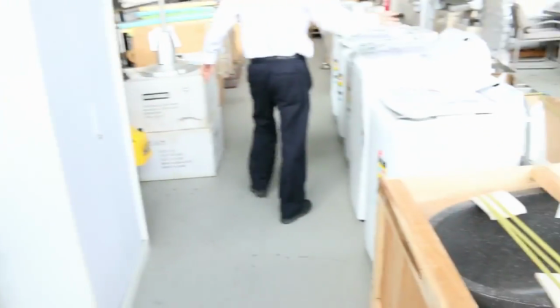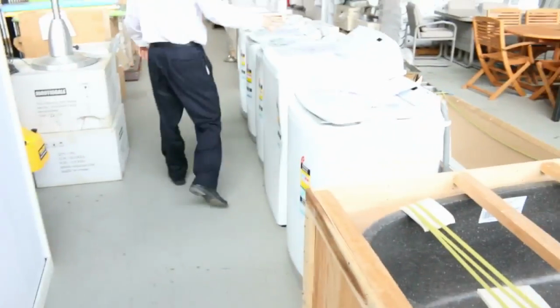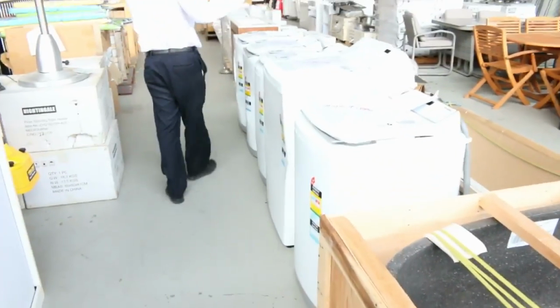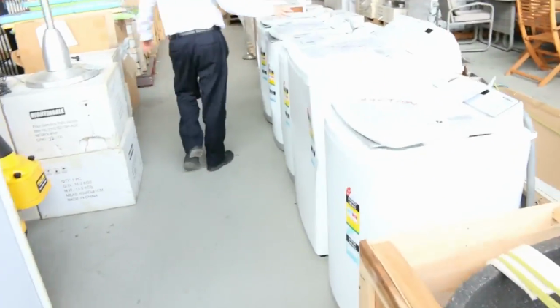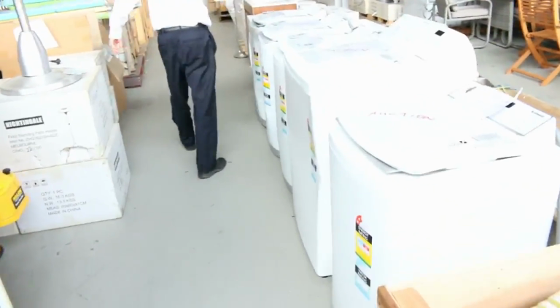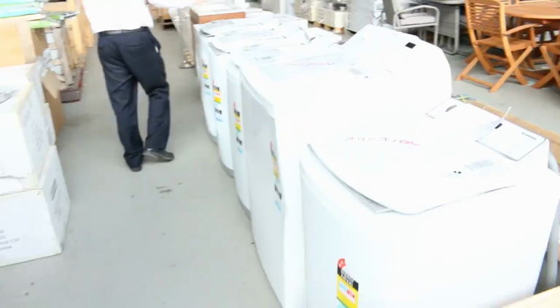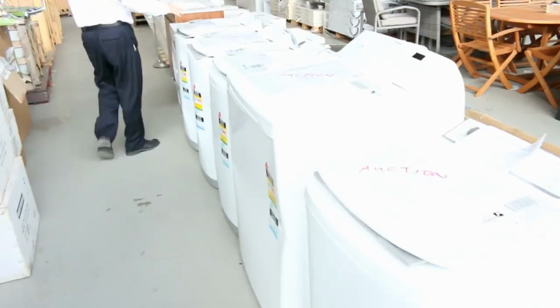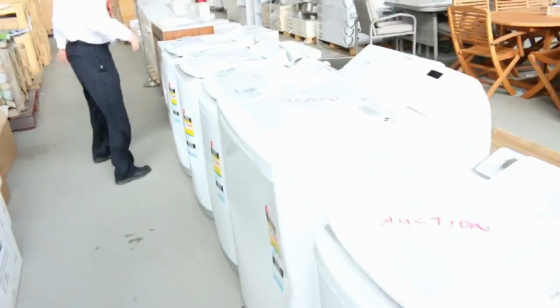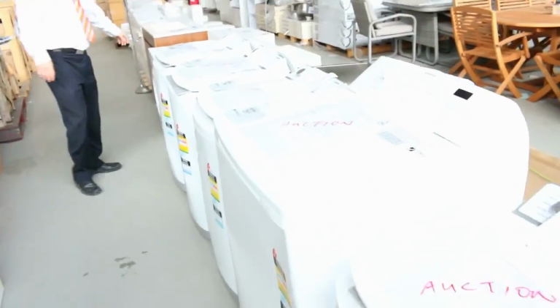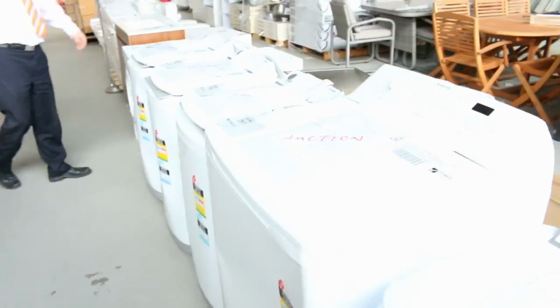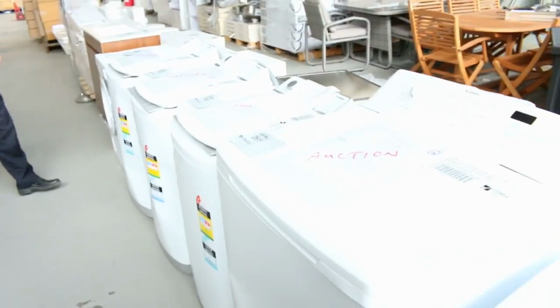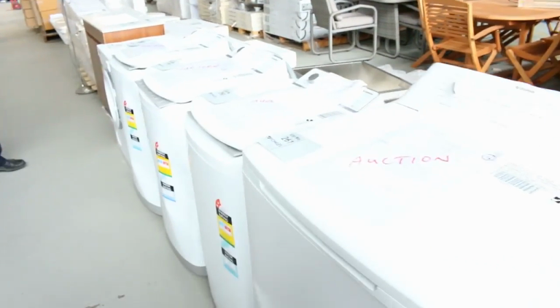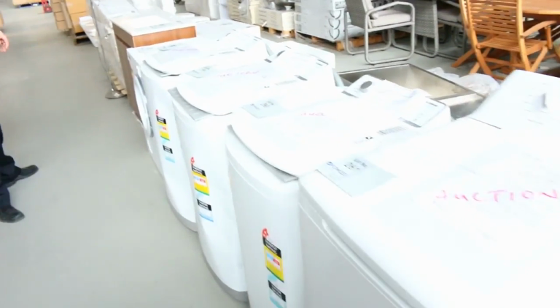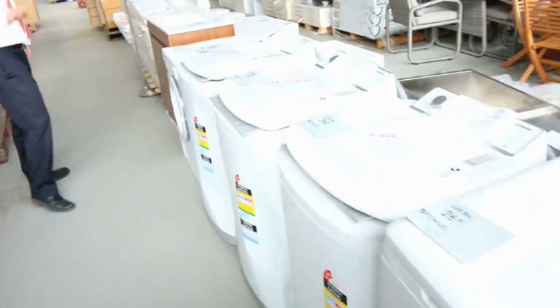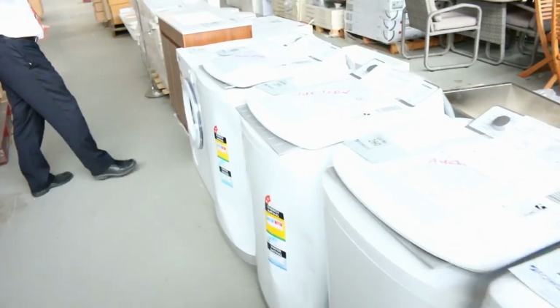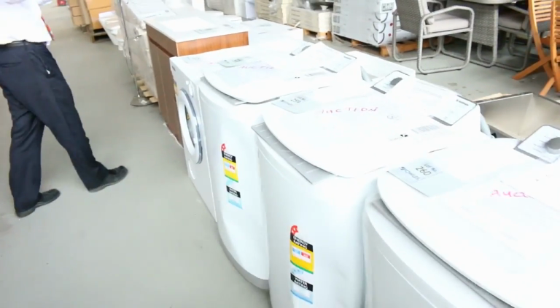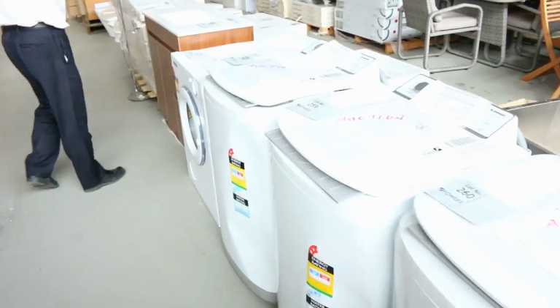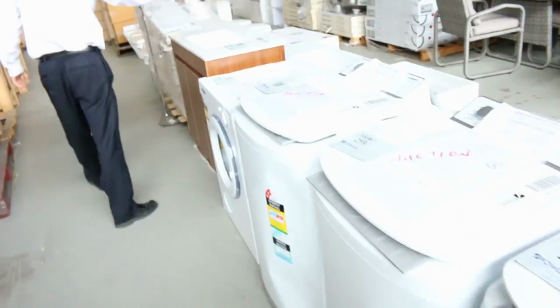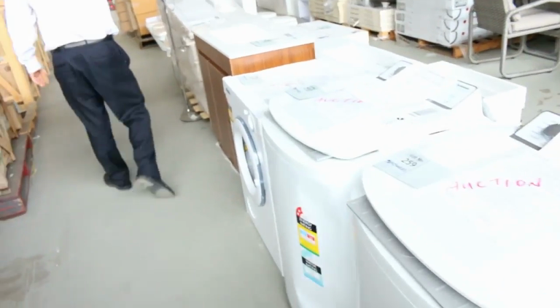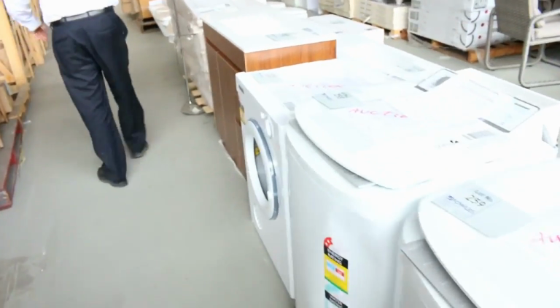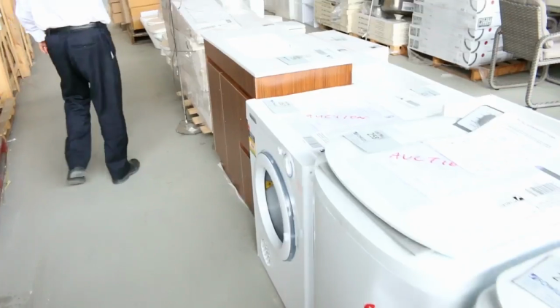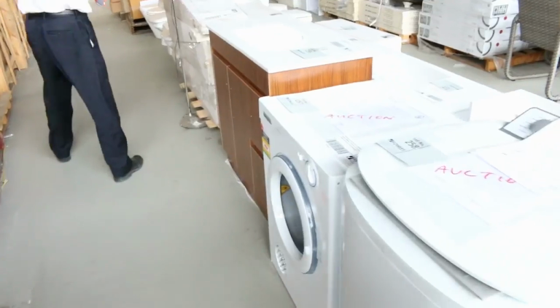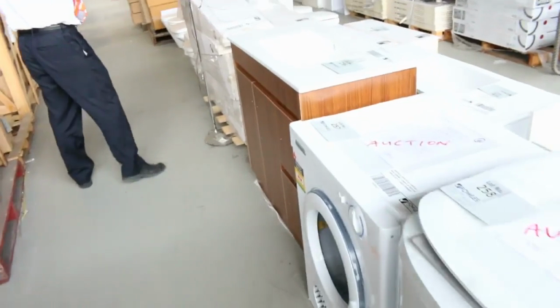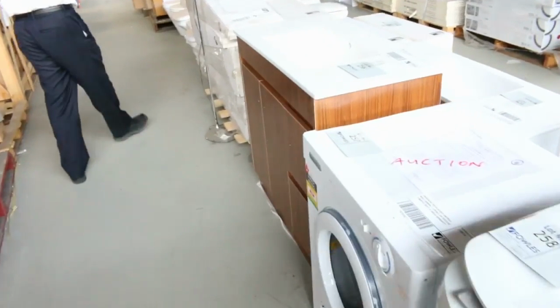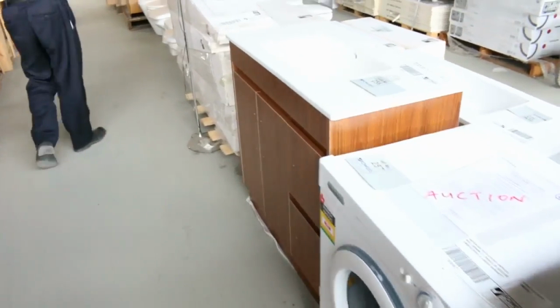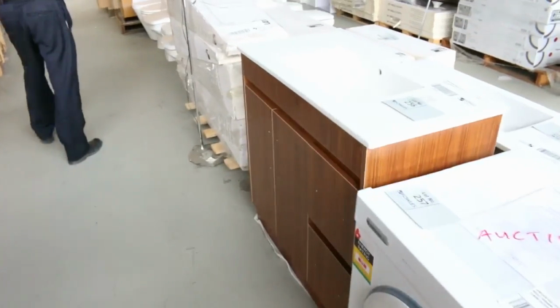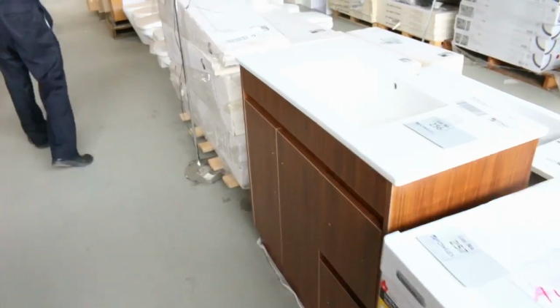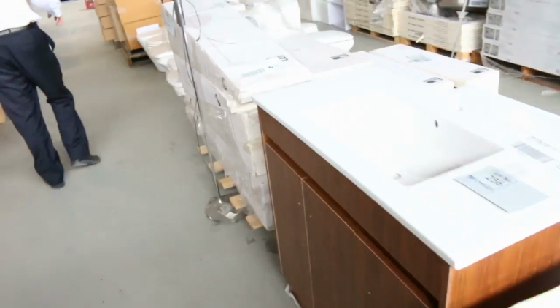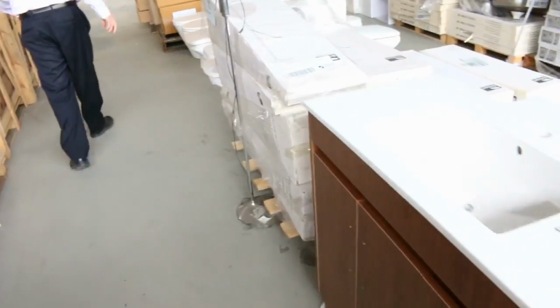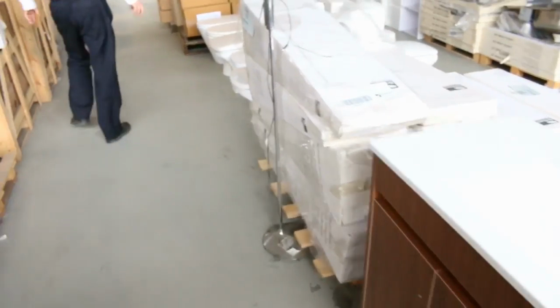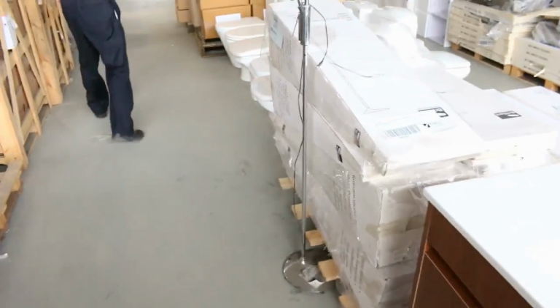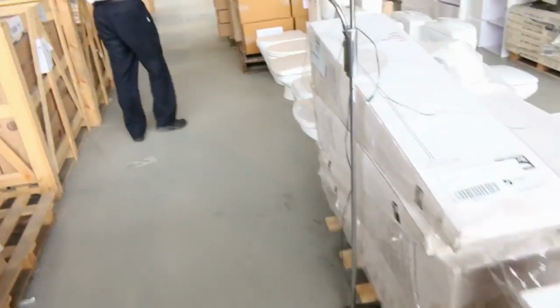I've got some upright washing machines as well — the top loaders. They're generally between $200 and $350, just depending on the size and condition. Again, 3 to 12 months in-home warranty on those.